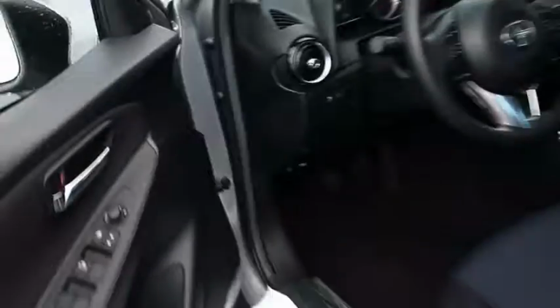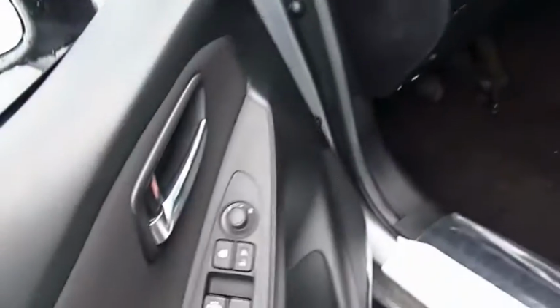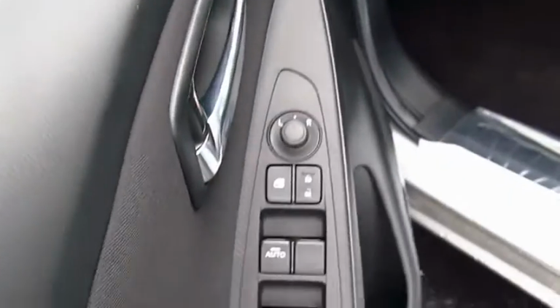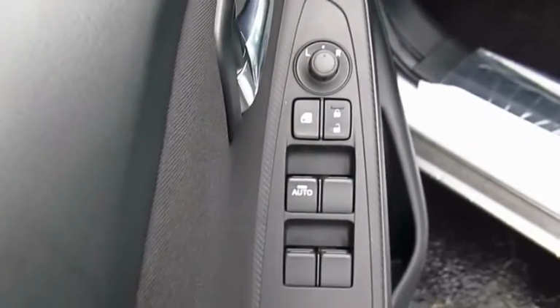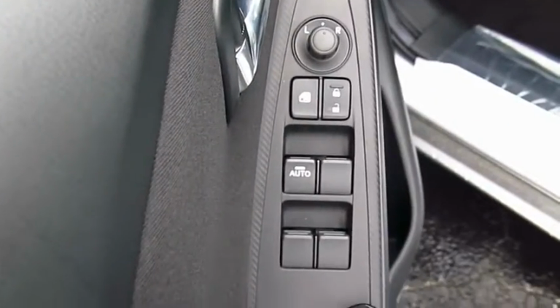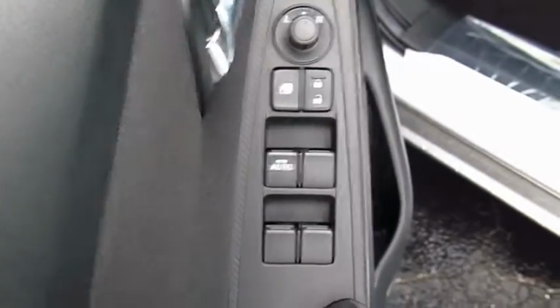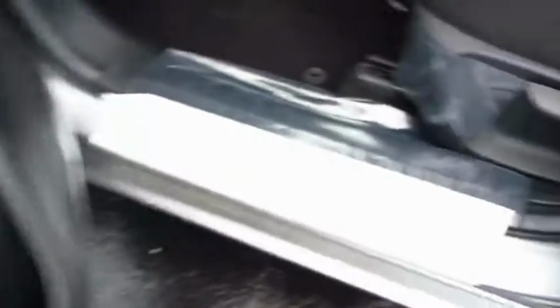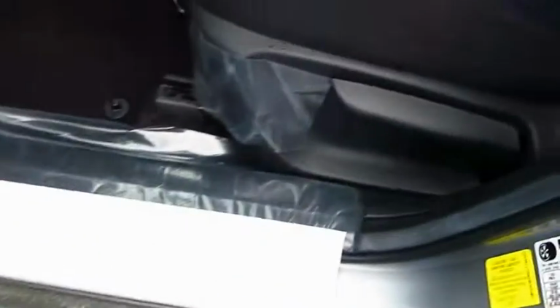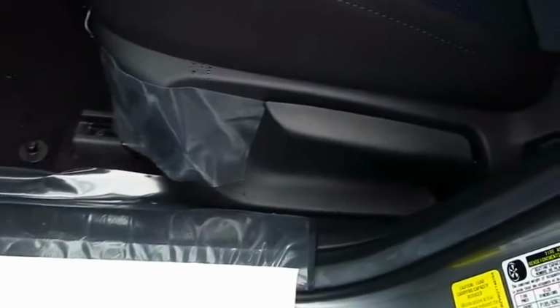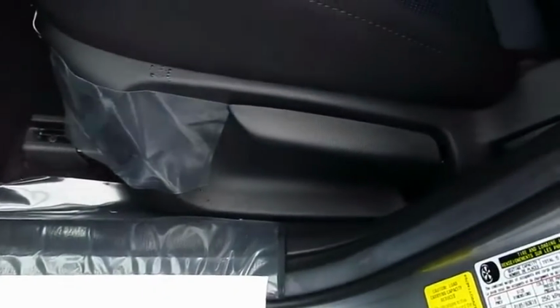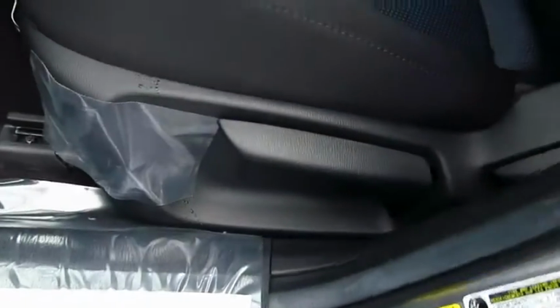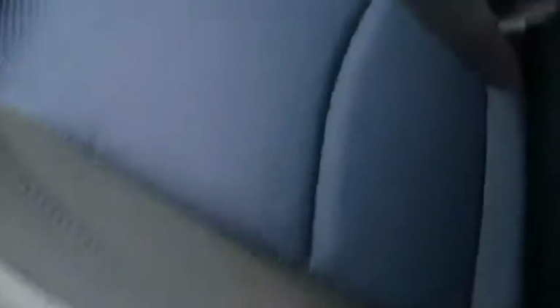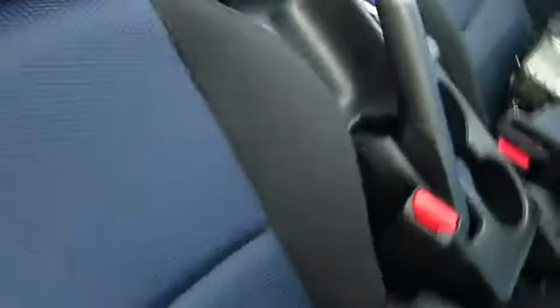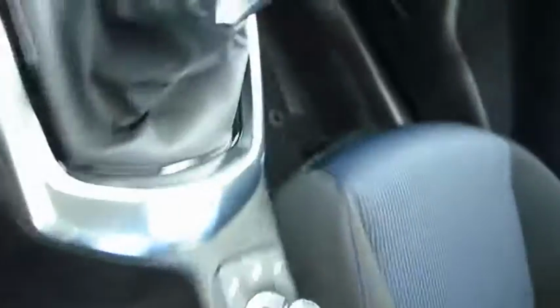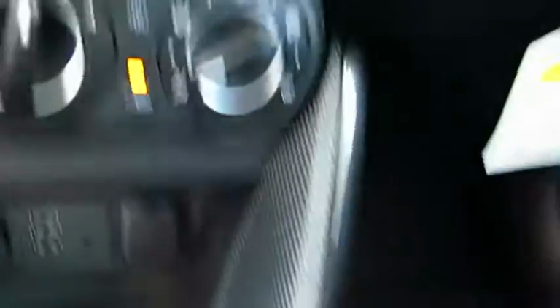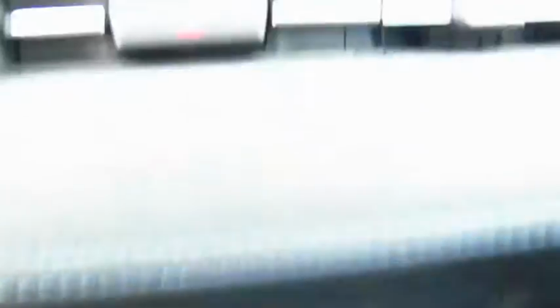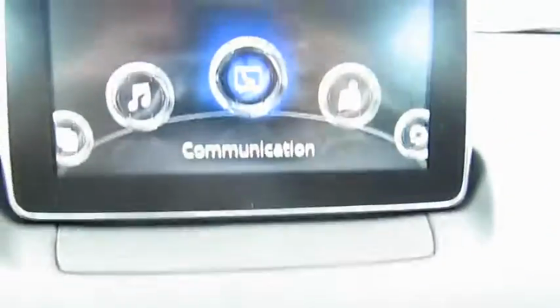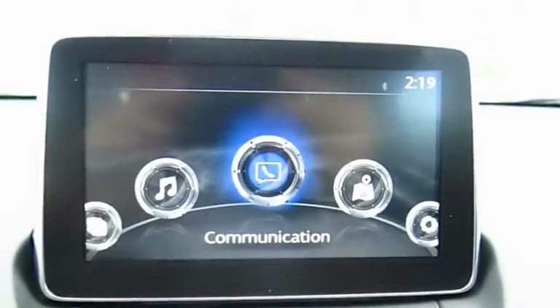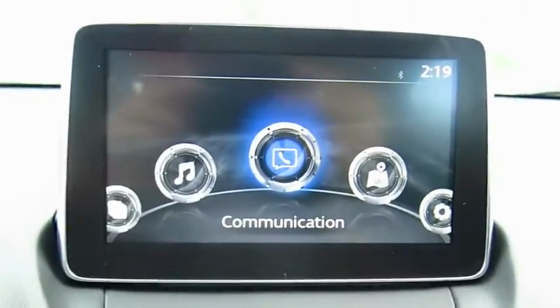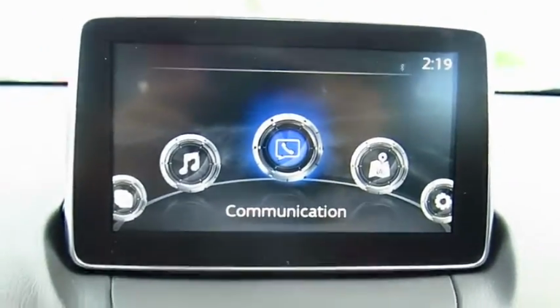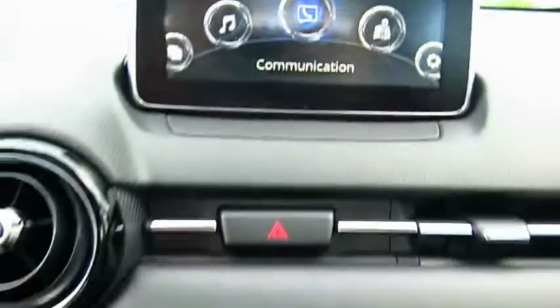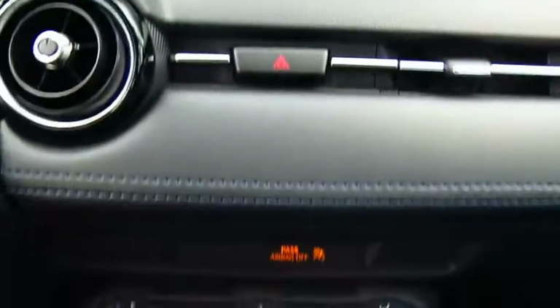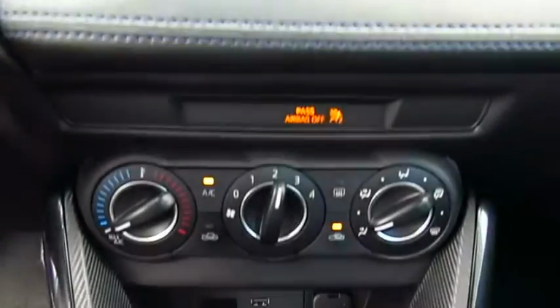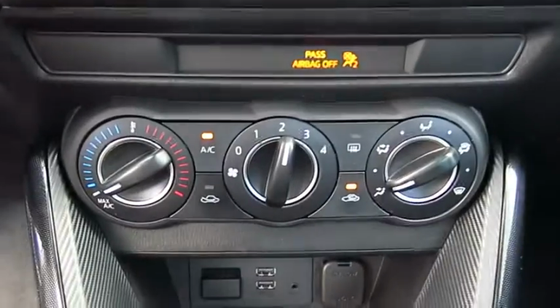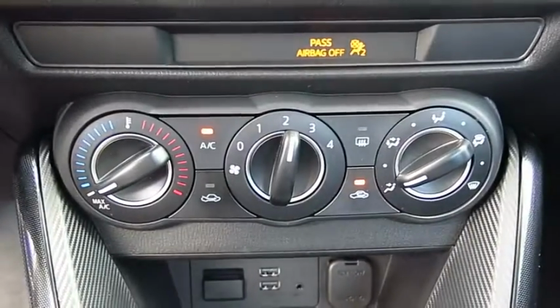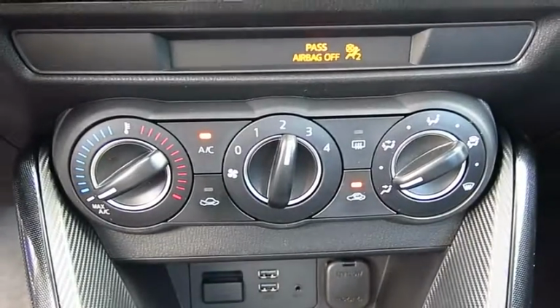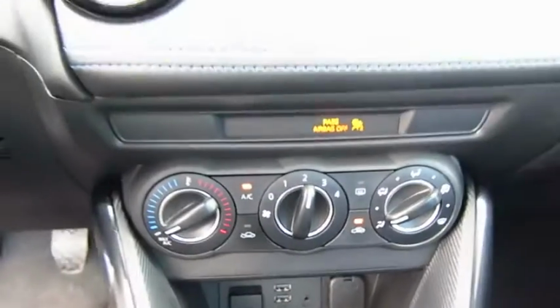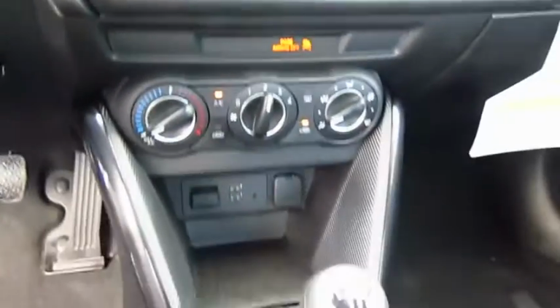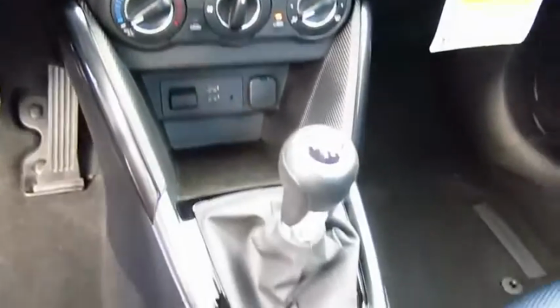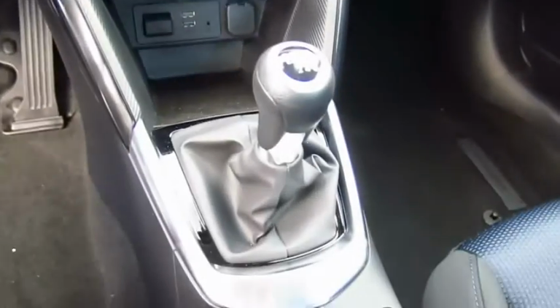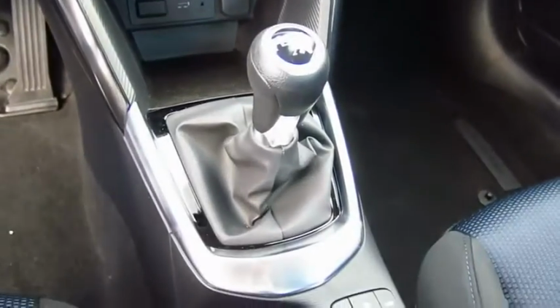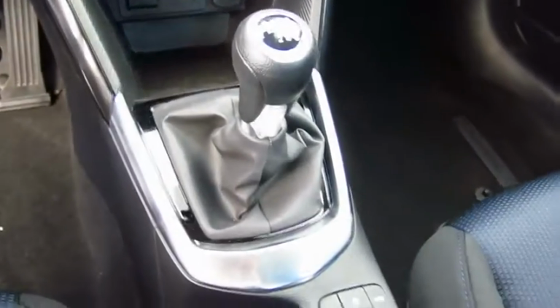Traction control, anti-lock braking system, Bluetooth wireless data link for hands-free phone, air conditioning, power steering, aluminum wheels, cruise control, AM FM stereo radio, FWD, rear defrost.